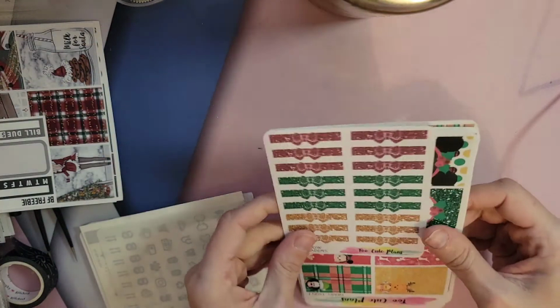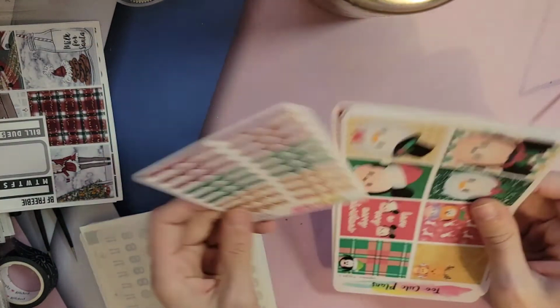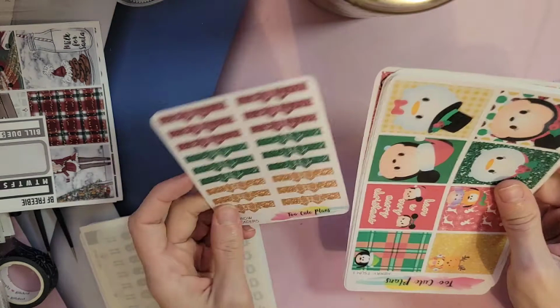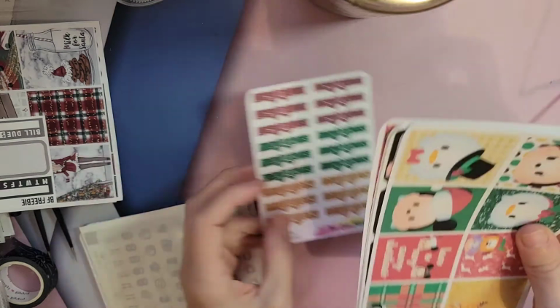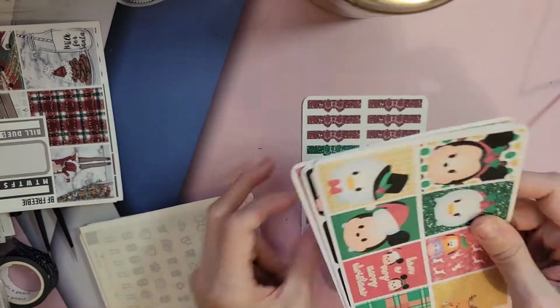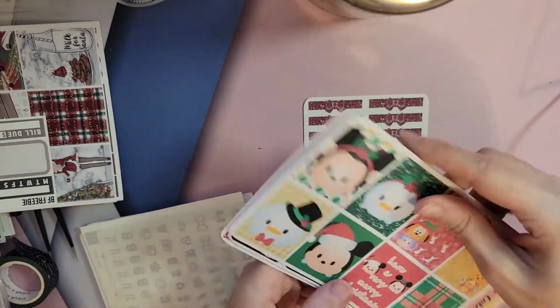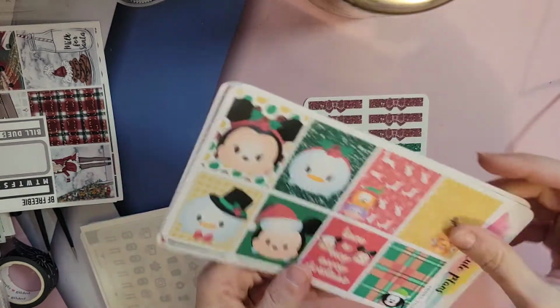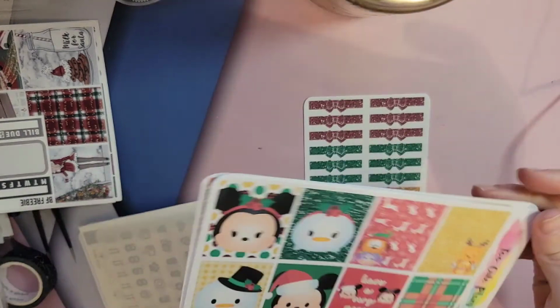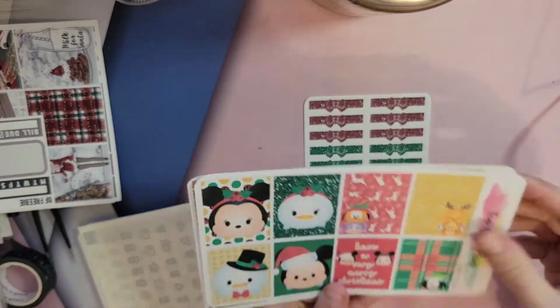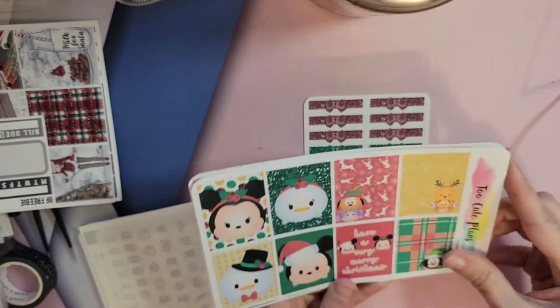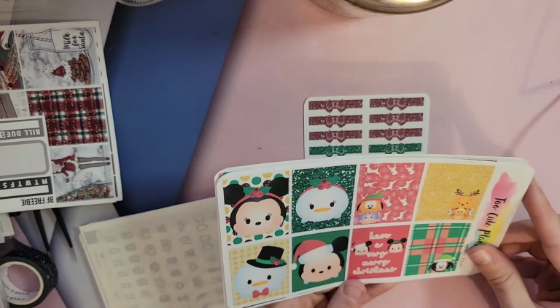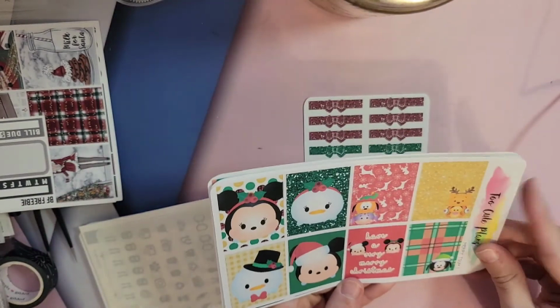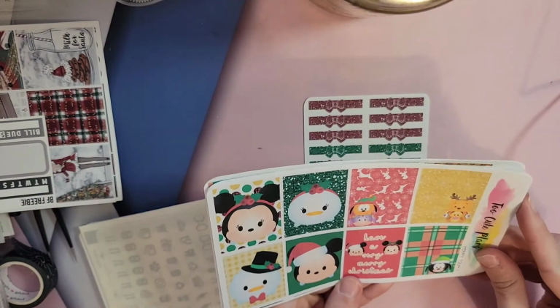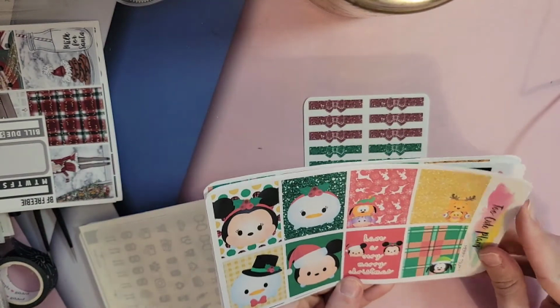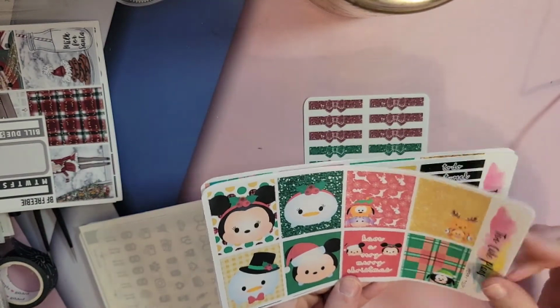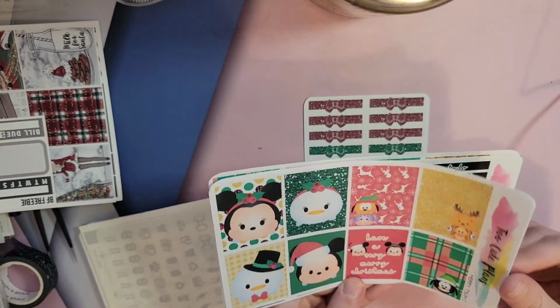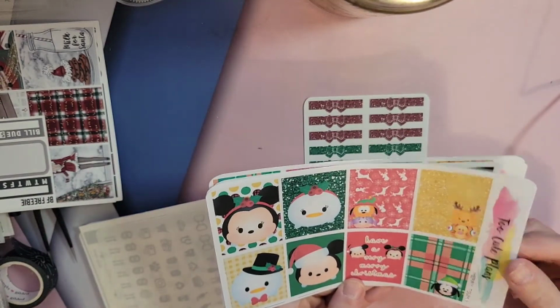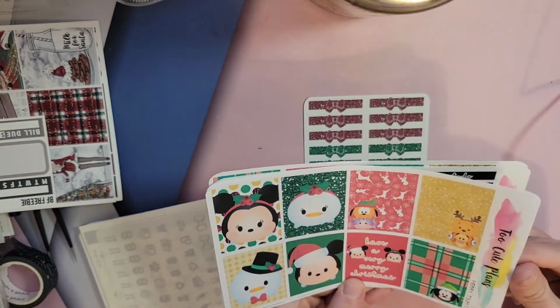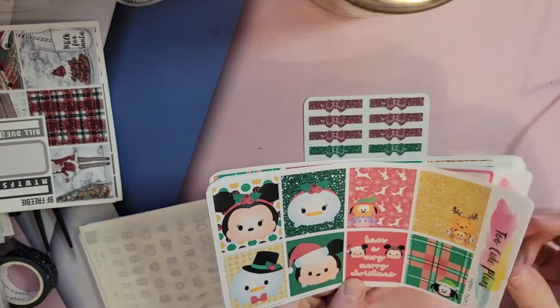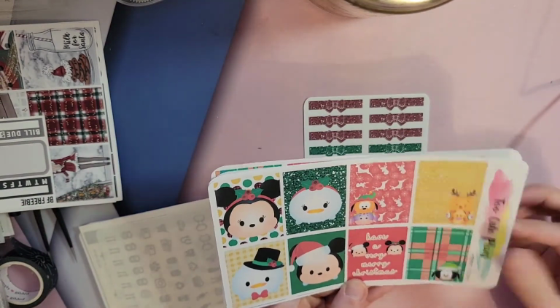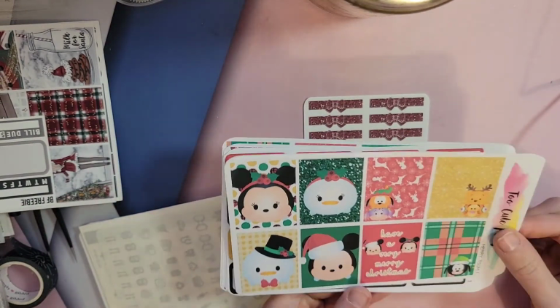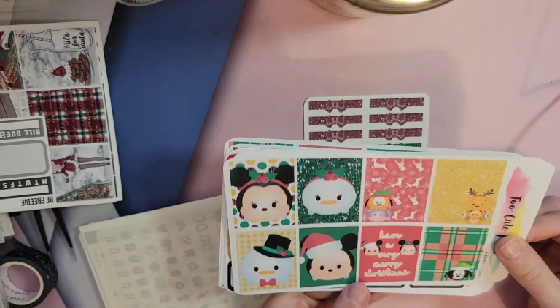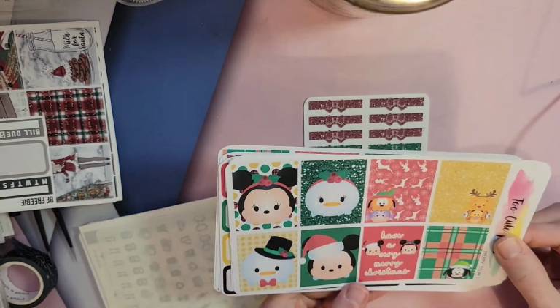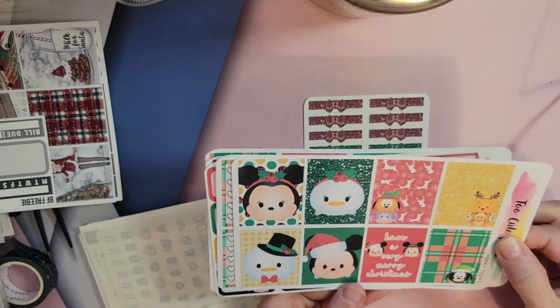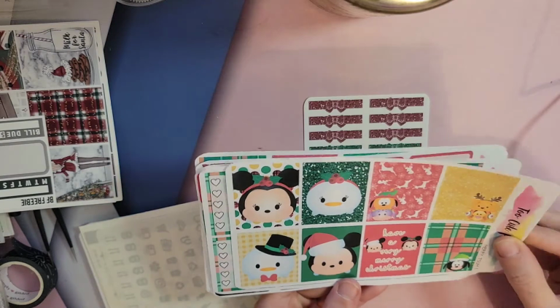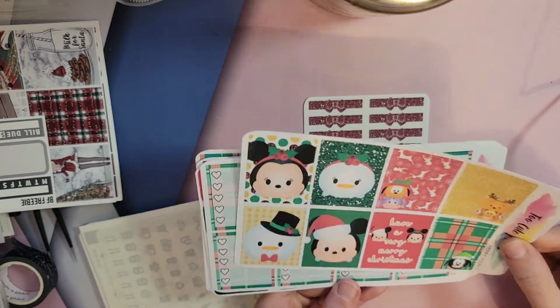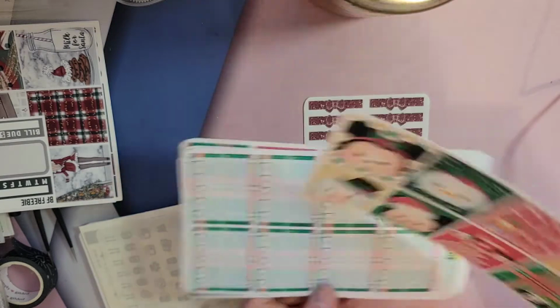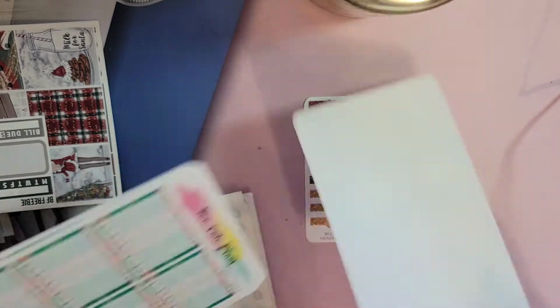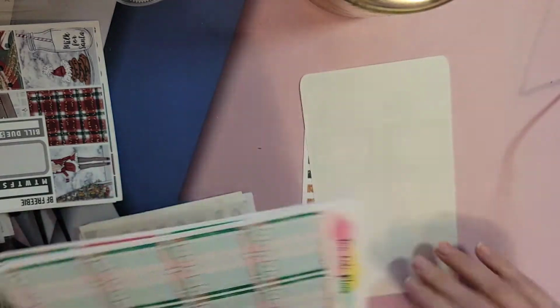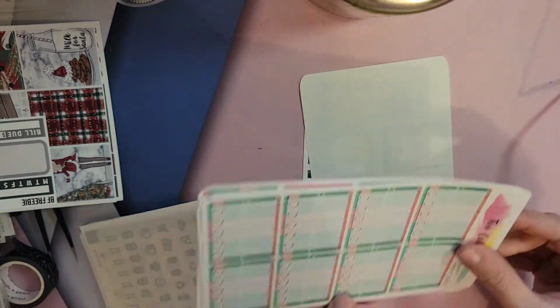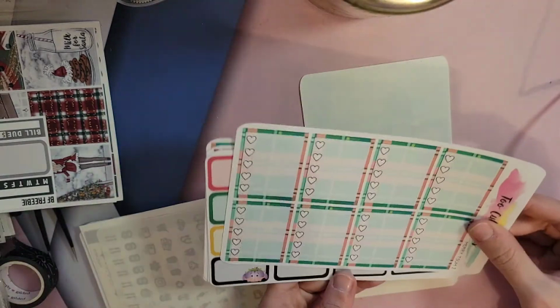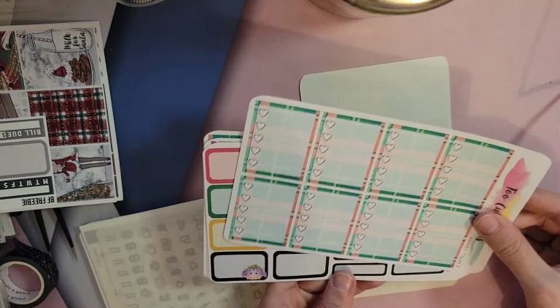This one's for my kid planner. It's really cute. It's from Two Cute Plans — Just Zoom Zooms — and they're really cute.